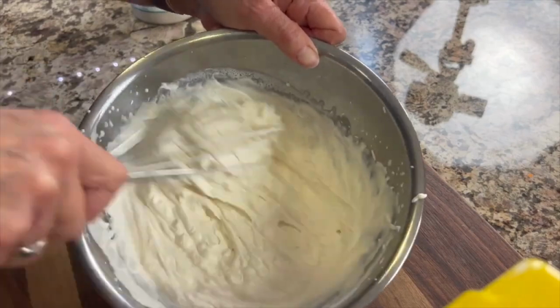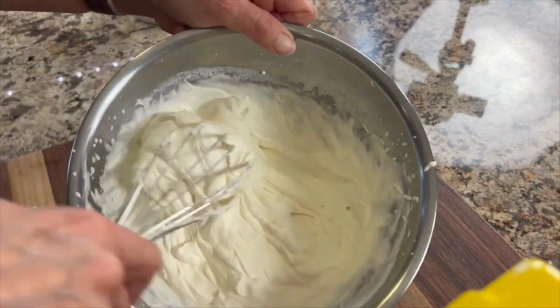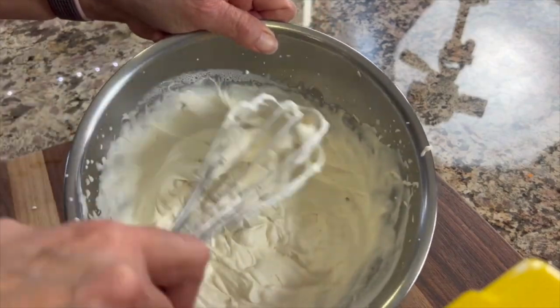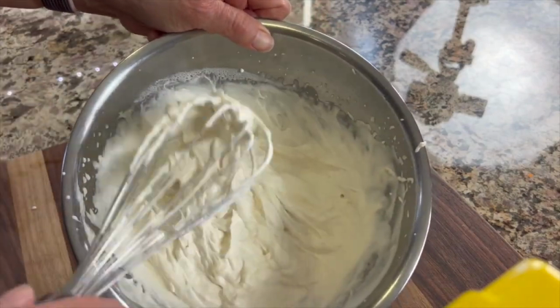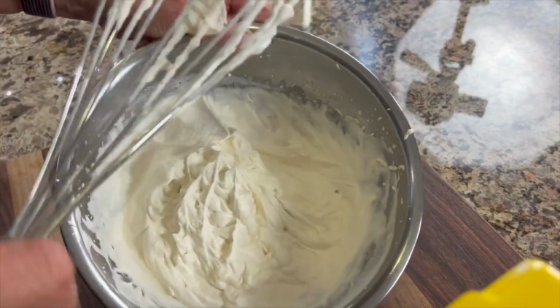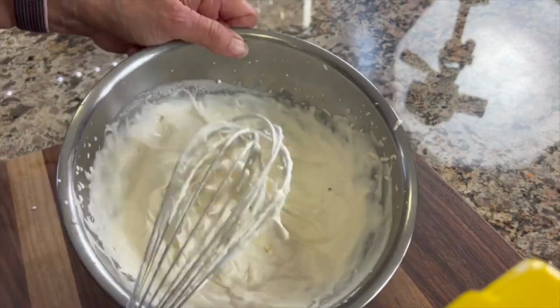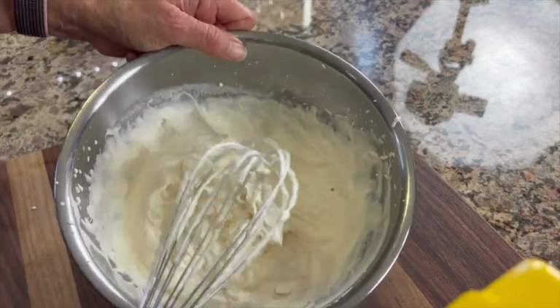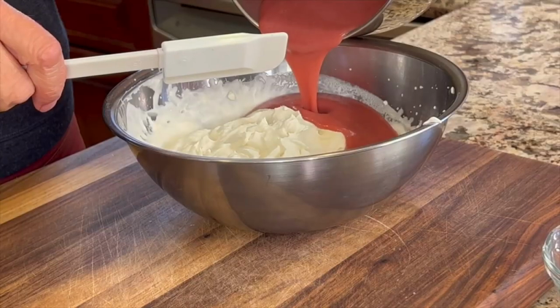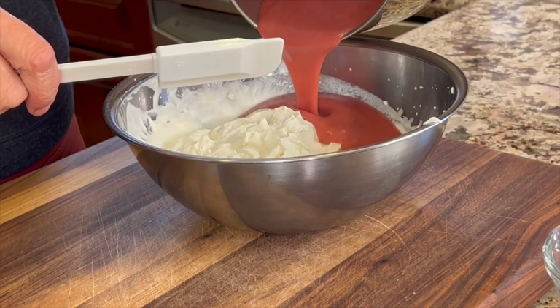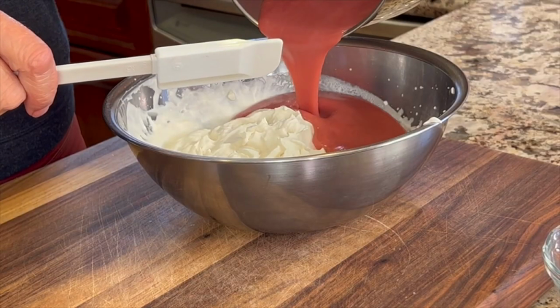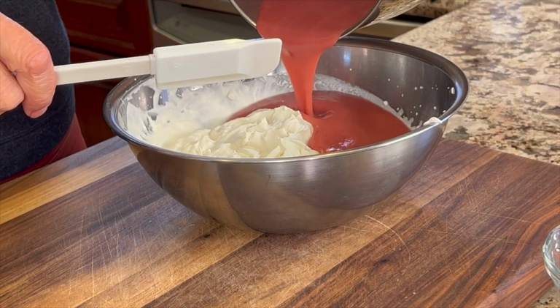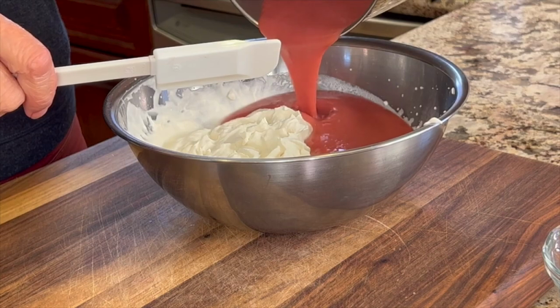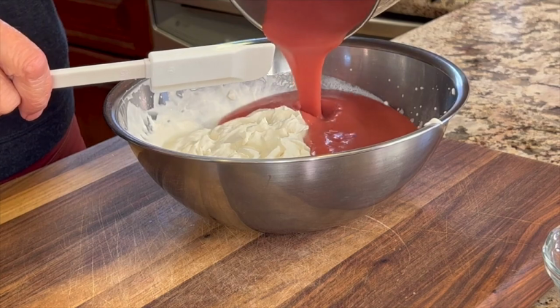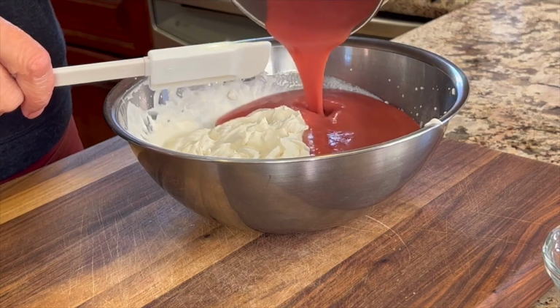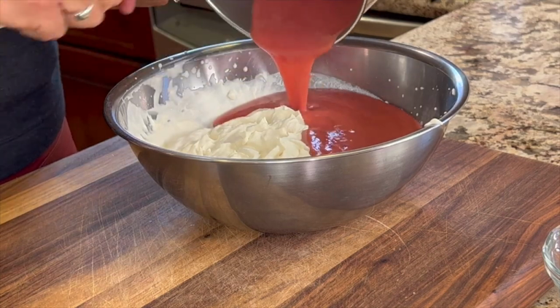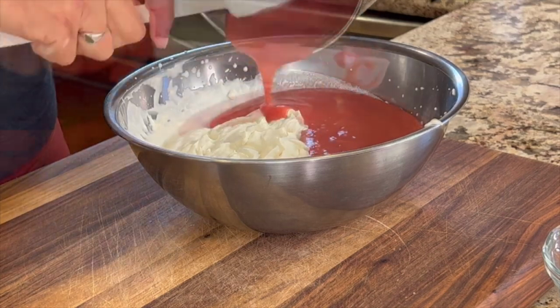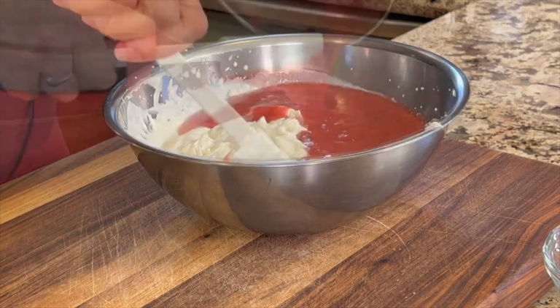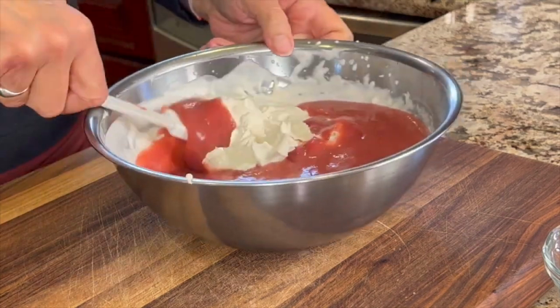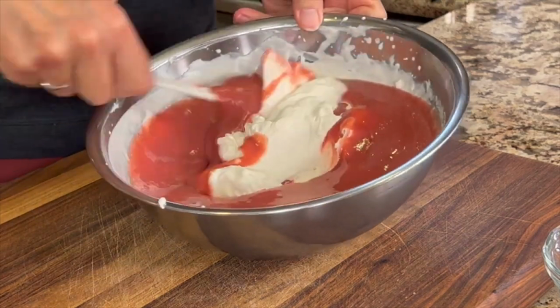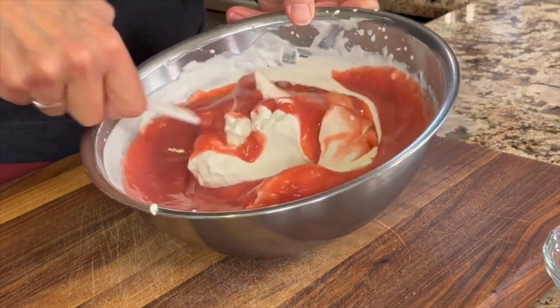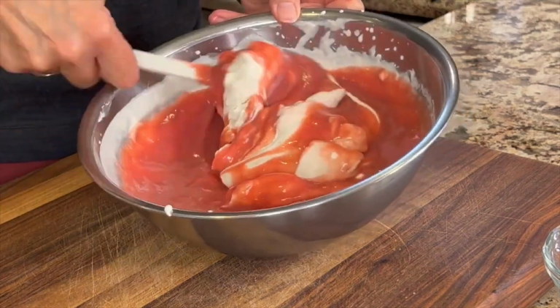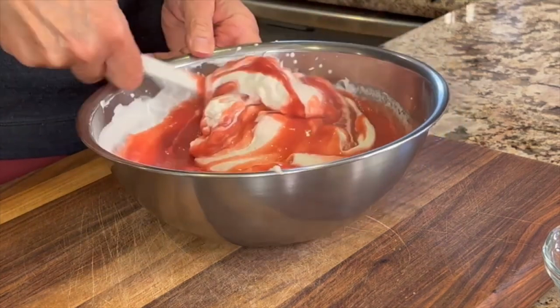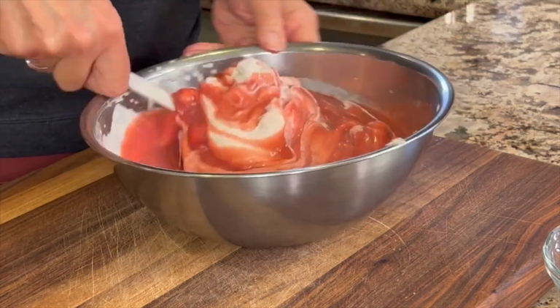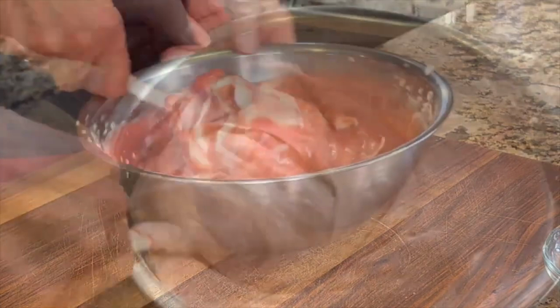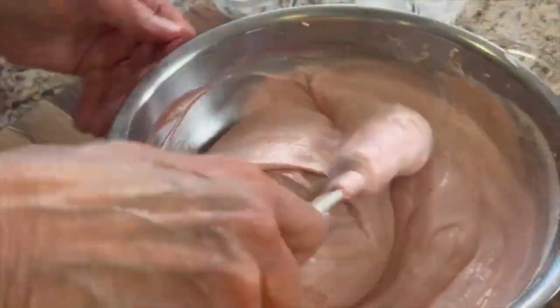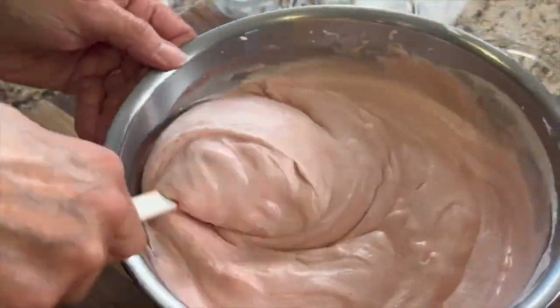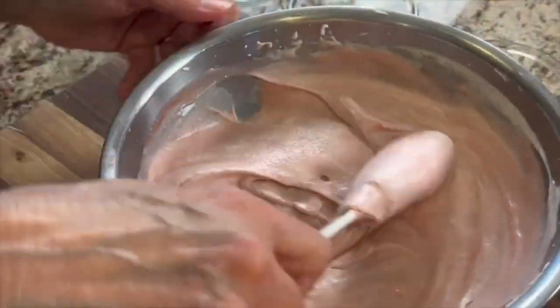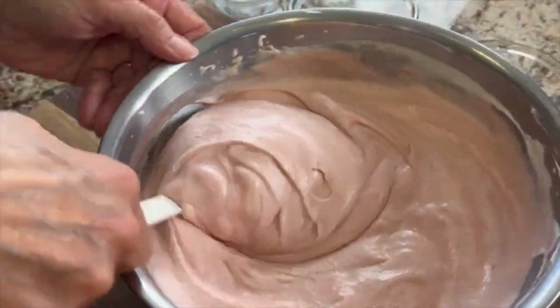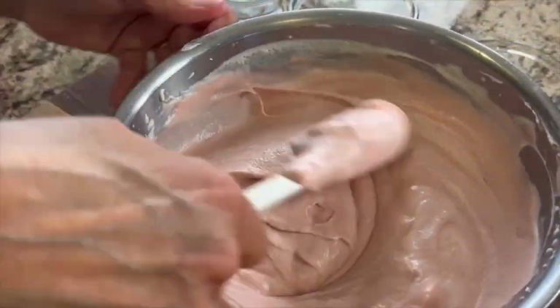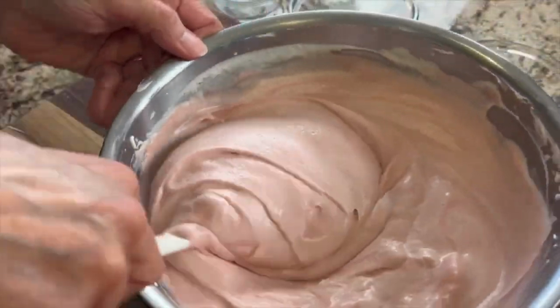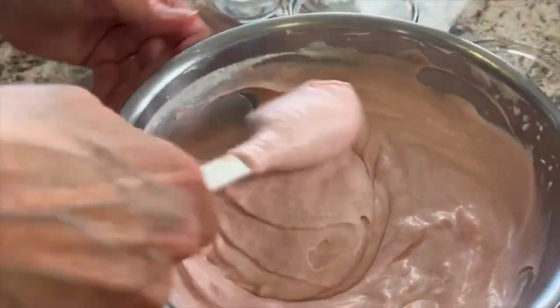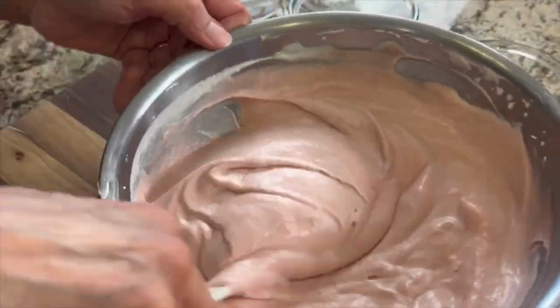Once you get firm peaks, then you're ready to add the chilled strawberry puree. Pour in that intense flavored strawberry puree and fold it in very gently. Once you don't notice any more white streaks and the color is uniform, then you know you're done.